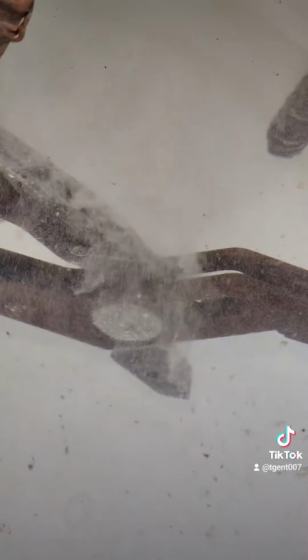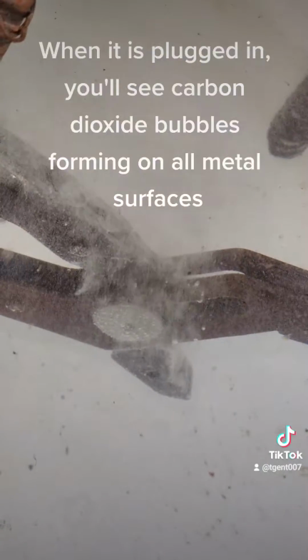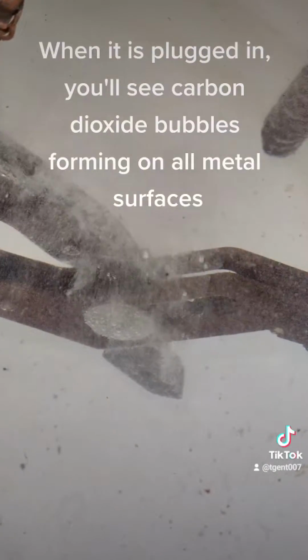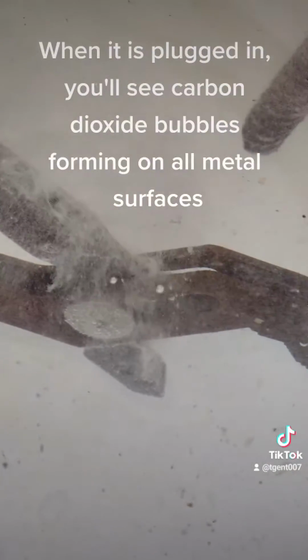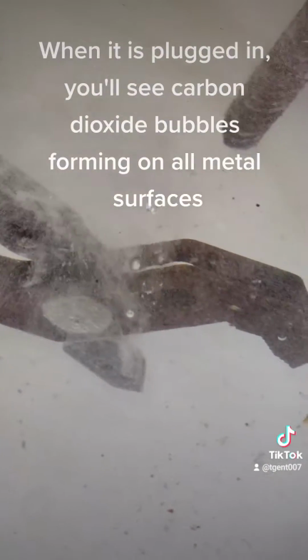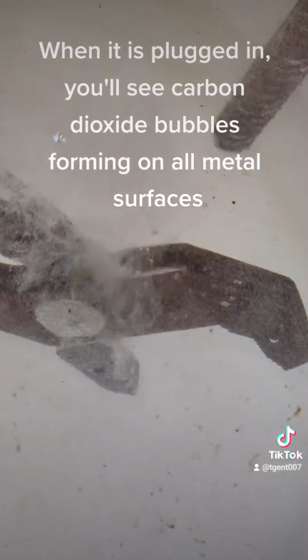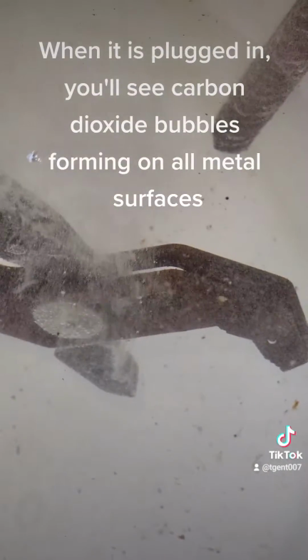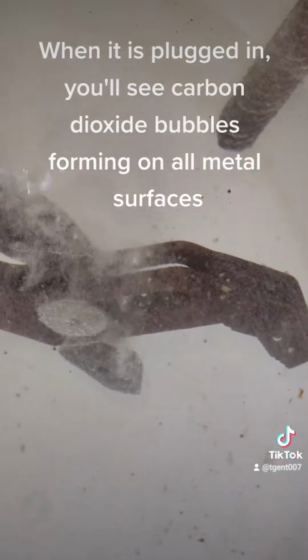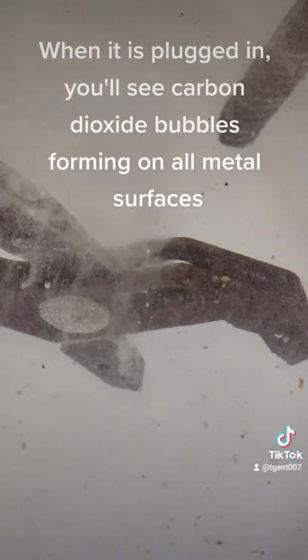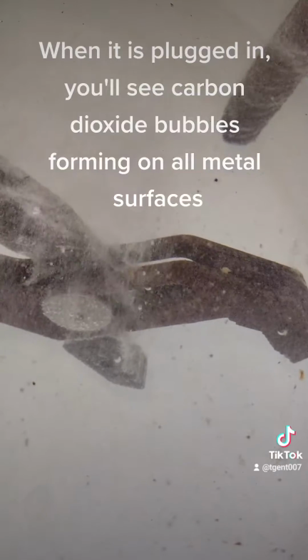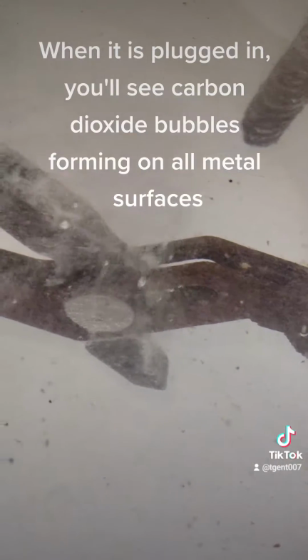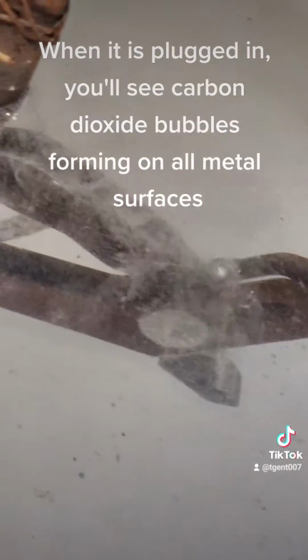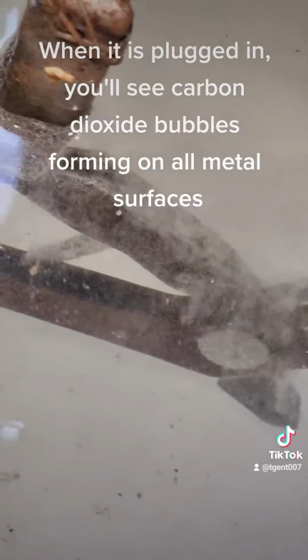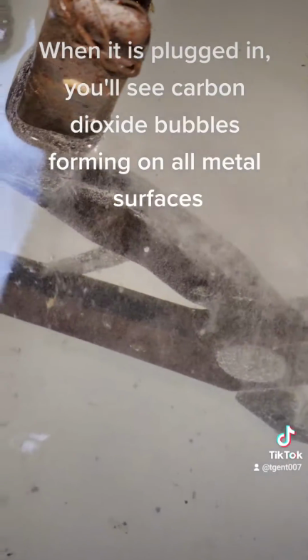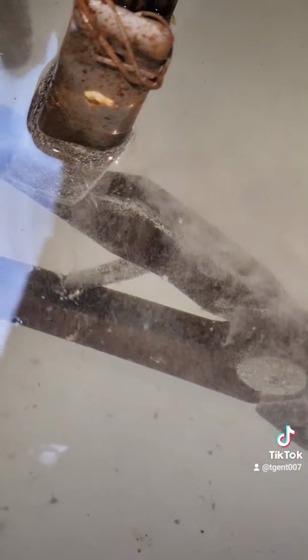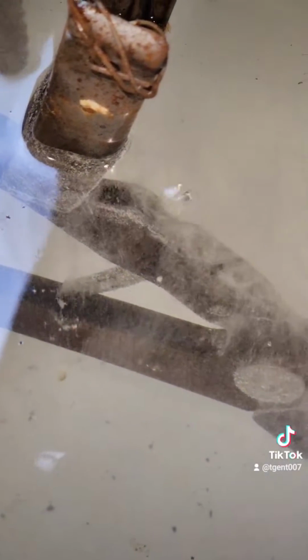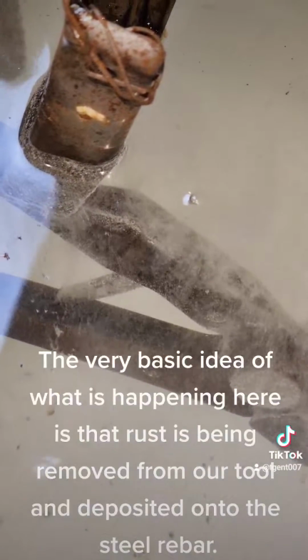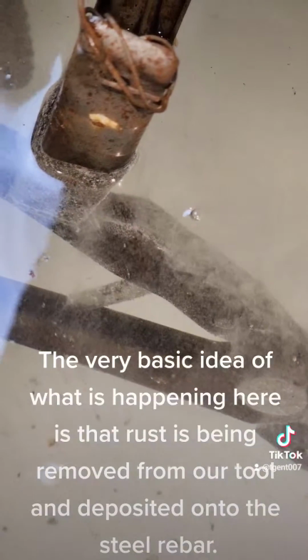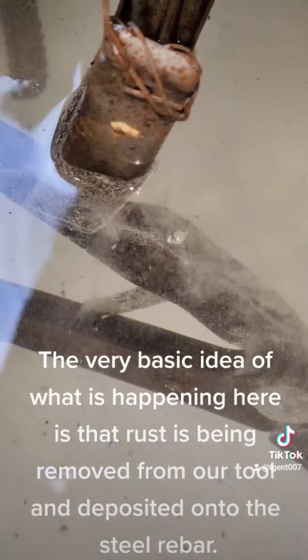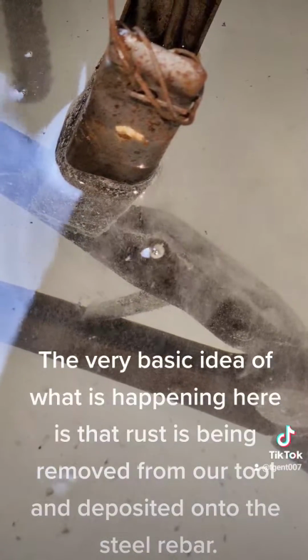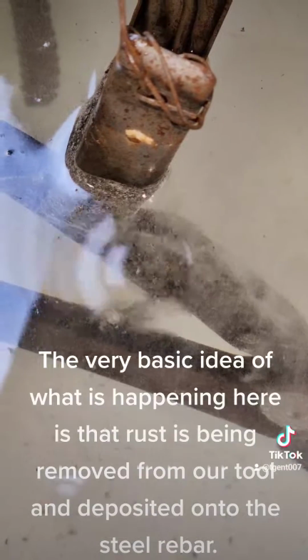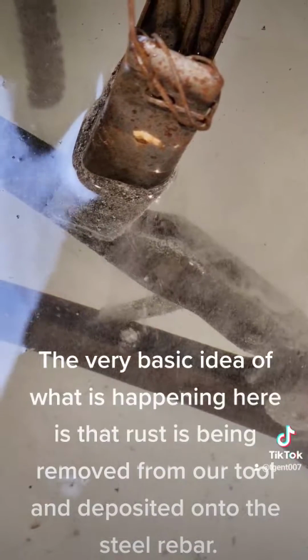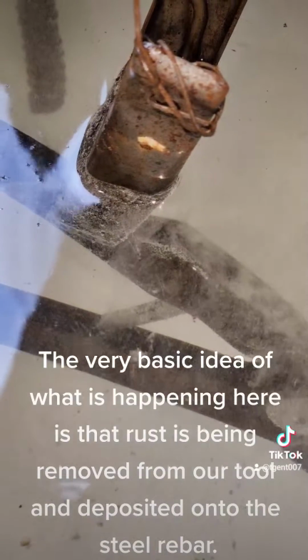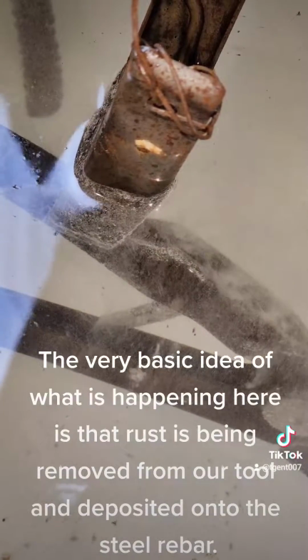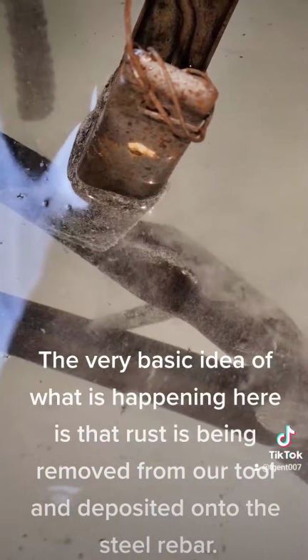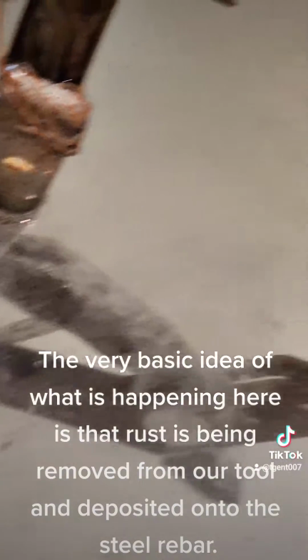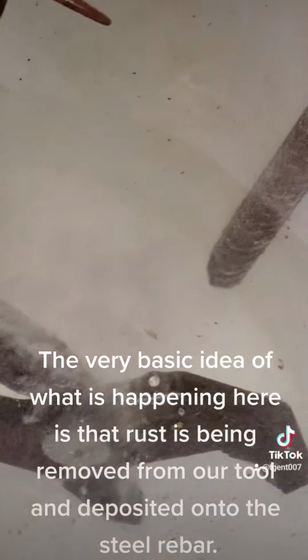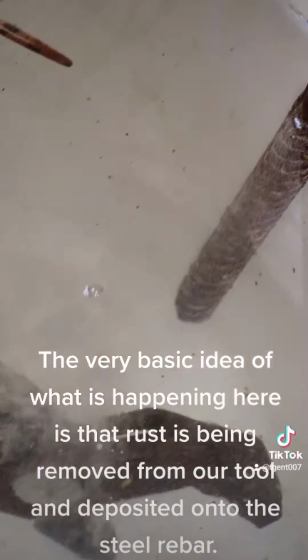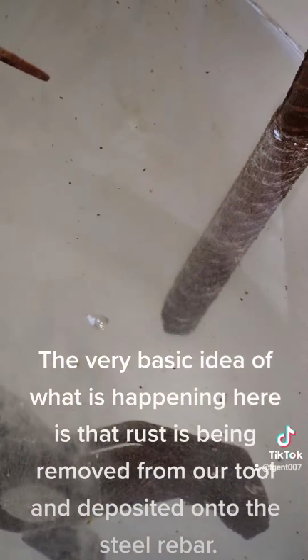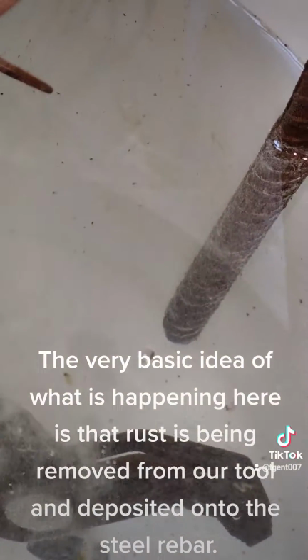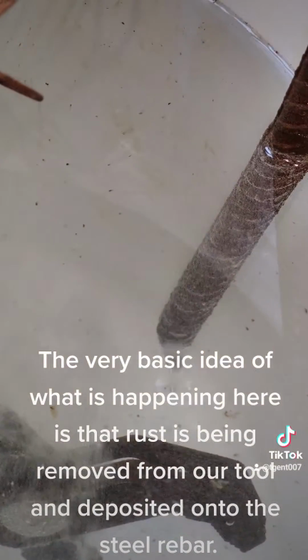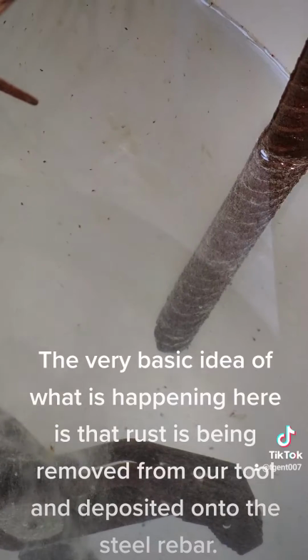When it is plugged in, you'll see carbon dioxide bubbles forming on all metal surfaces. The very basic idea of what is happening here is that rust is being removed from our tool and deposited onto the steel rebar.